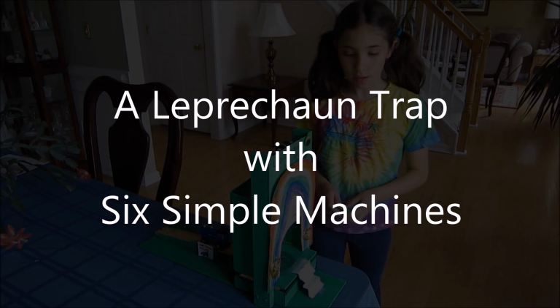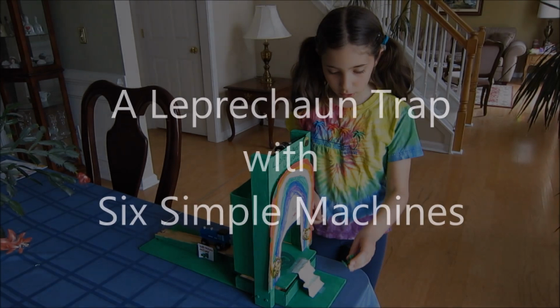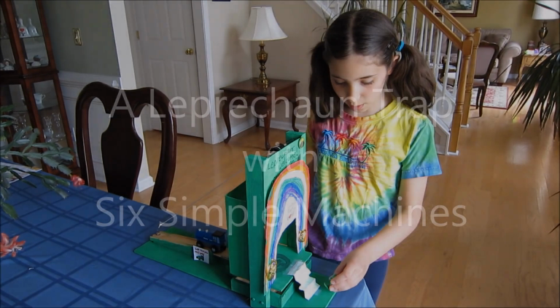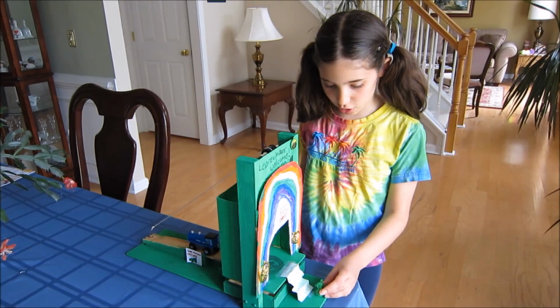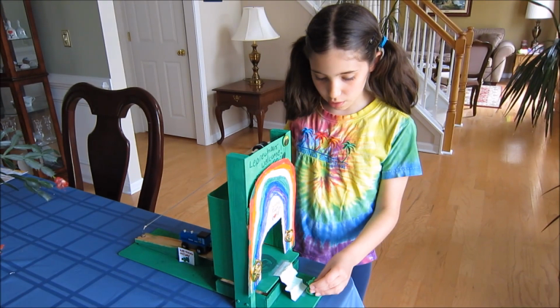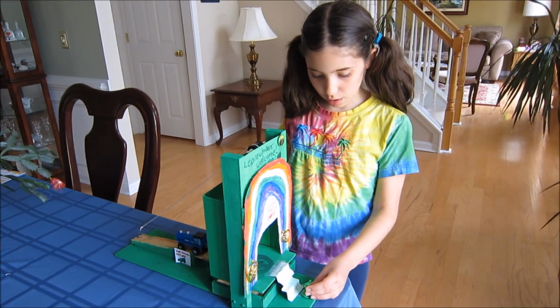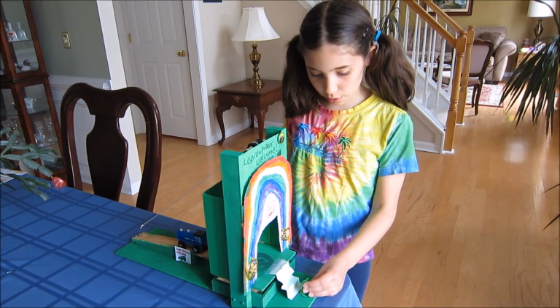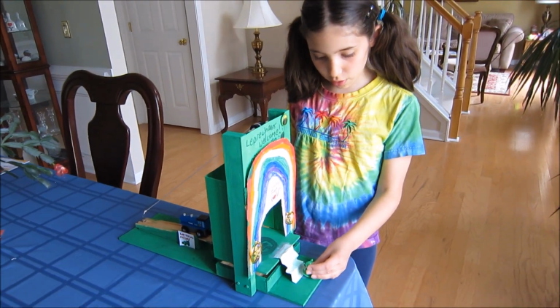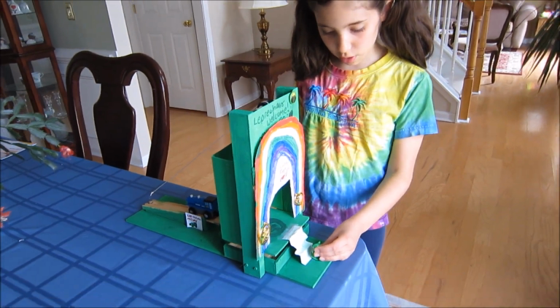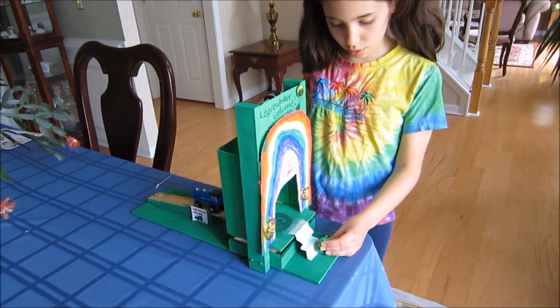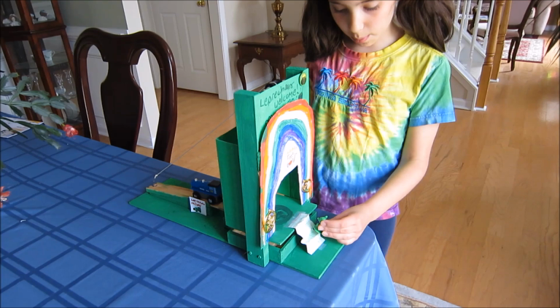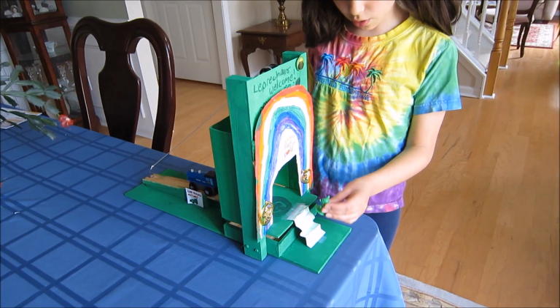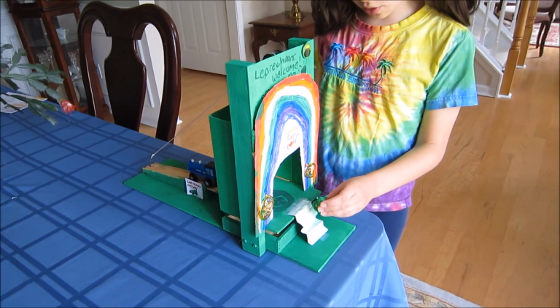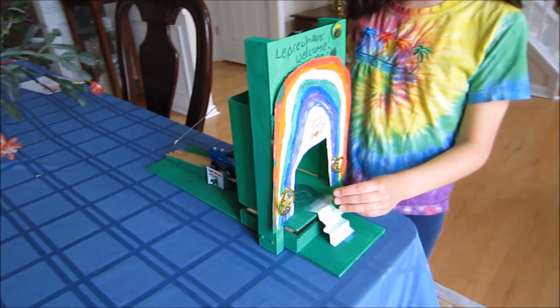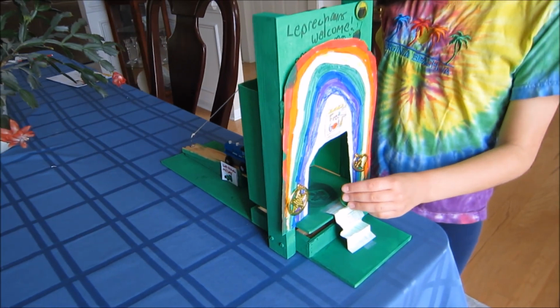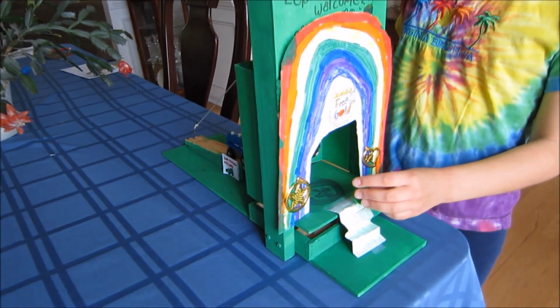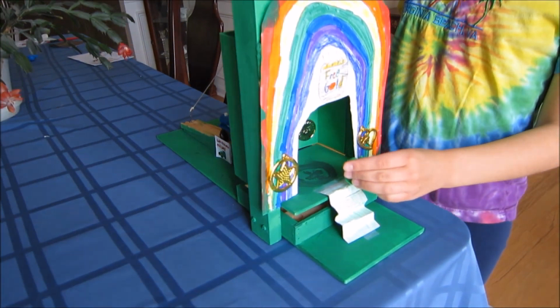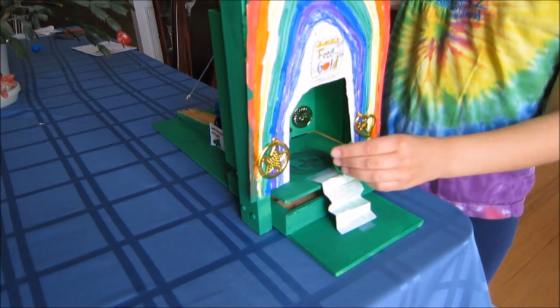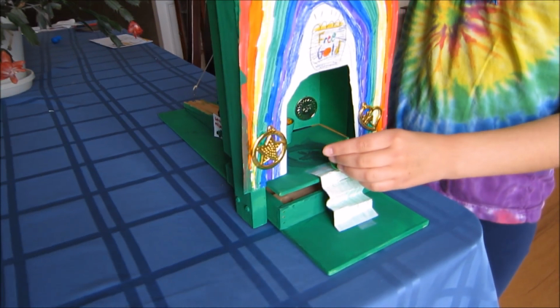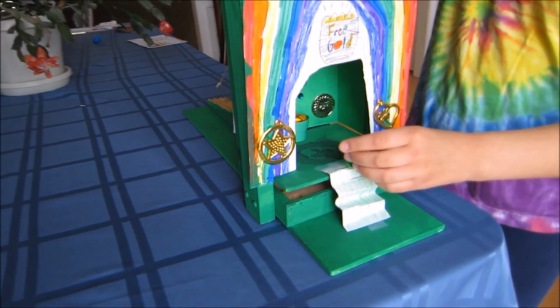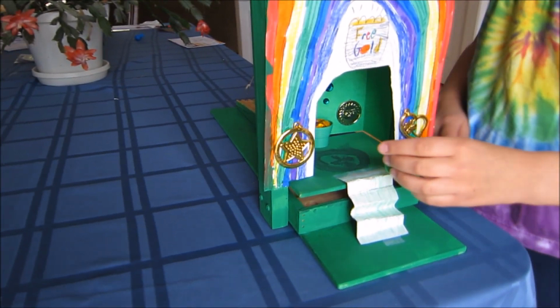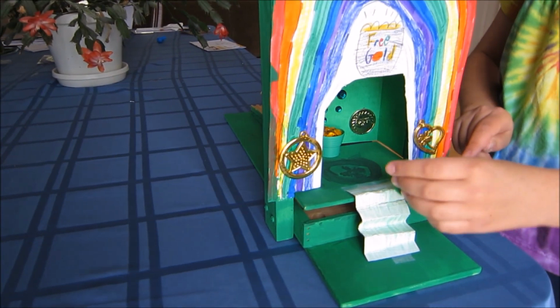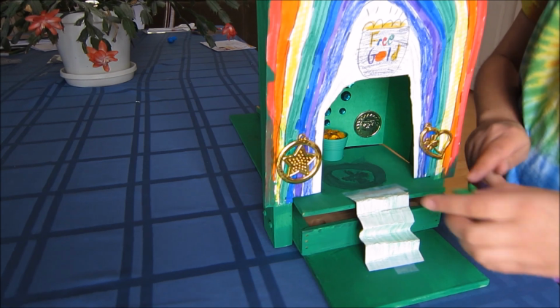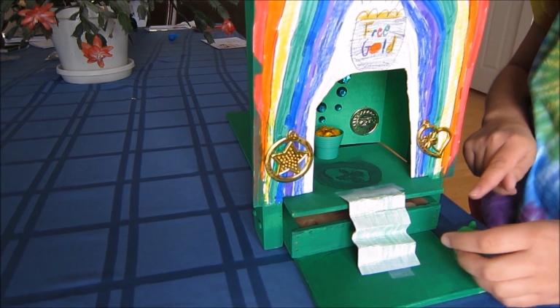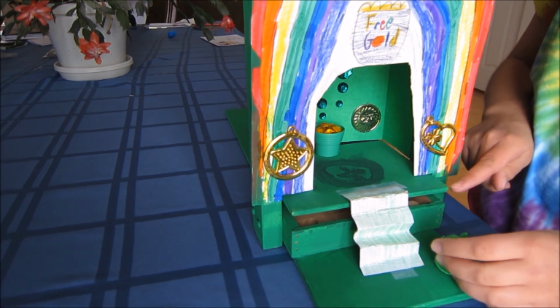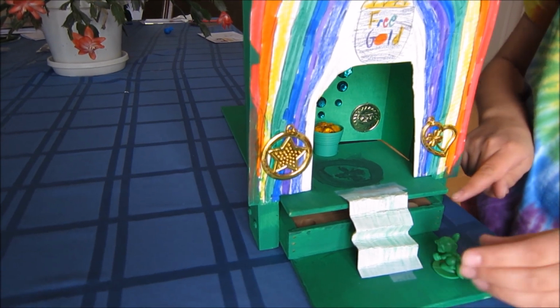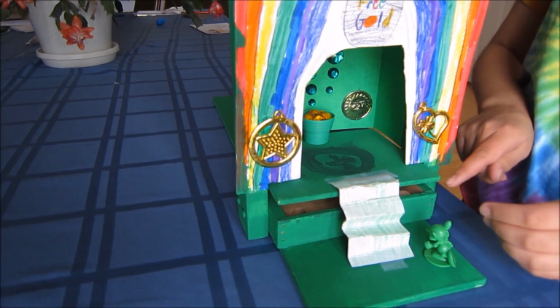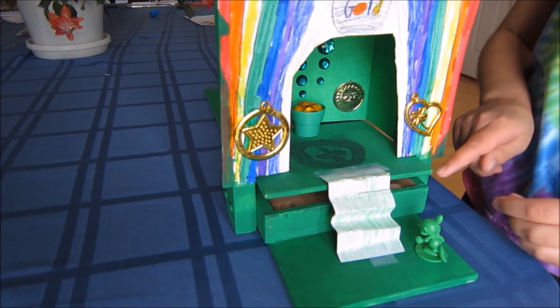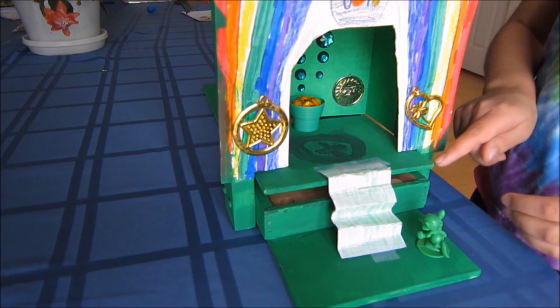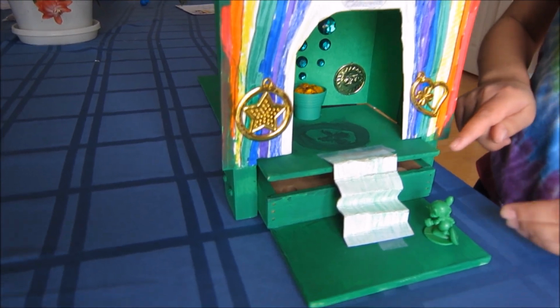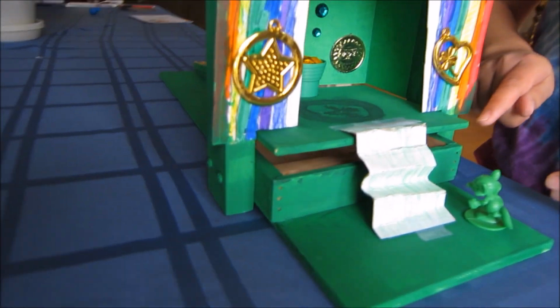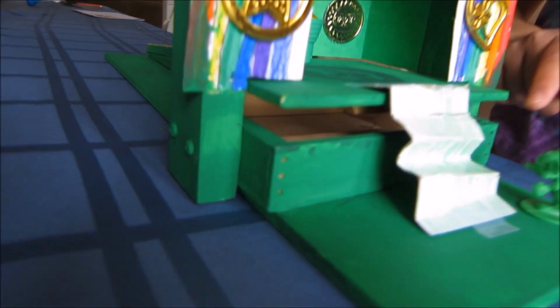This is my leprechaun trap. First, the leprechaun goes up the stairs, which is an inclined plane. Then it steps on this platform. This platform has a spring and a lever under it.